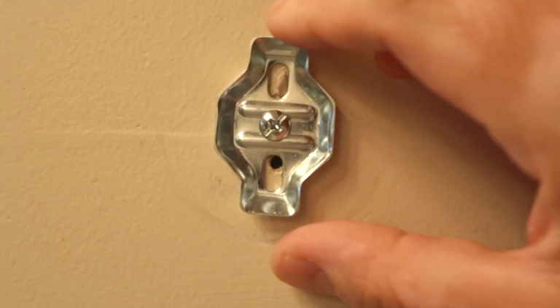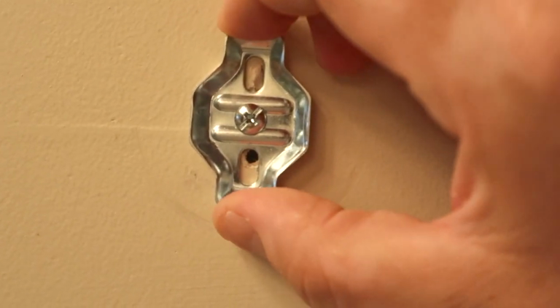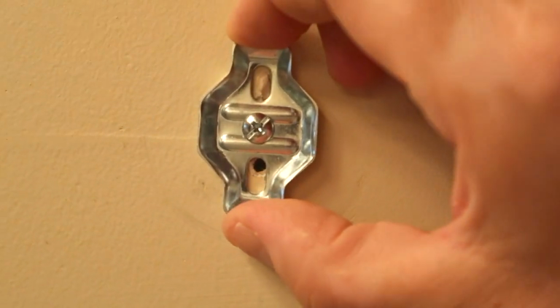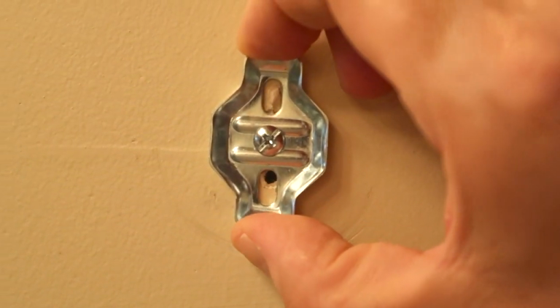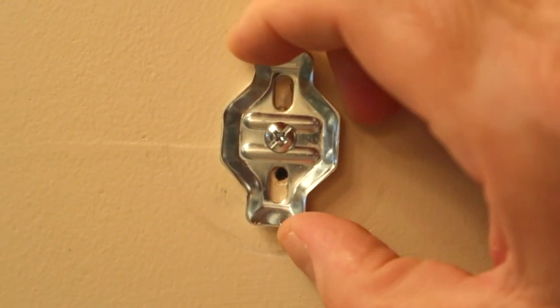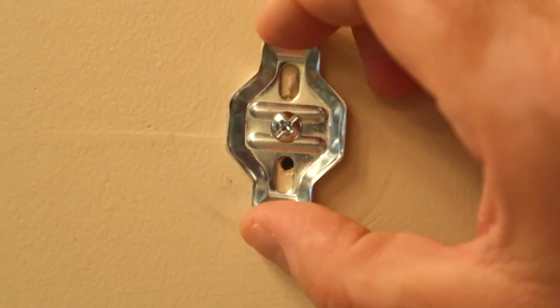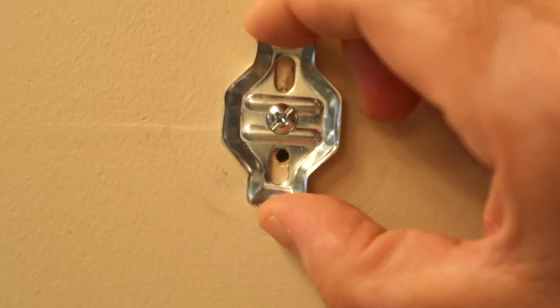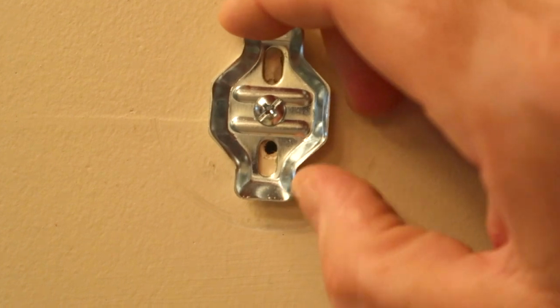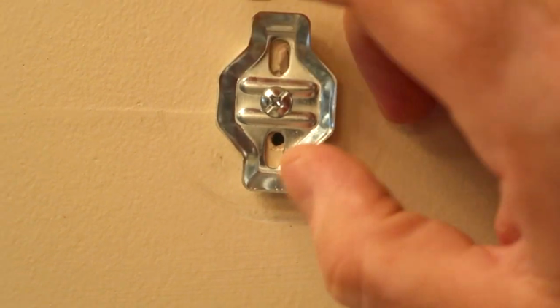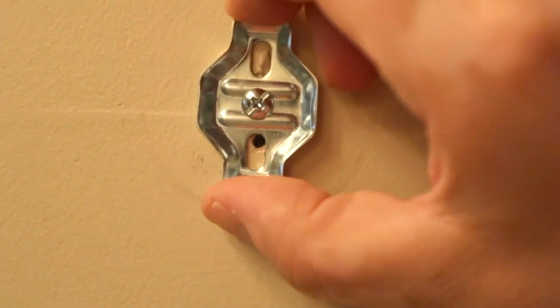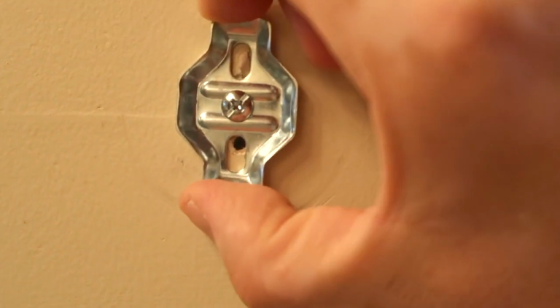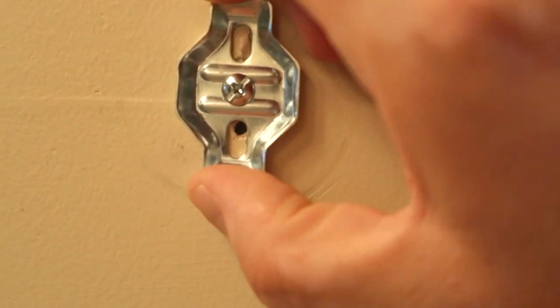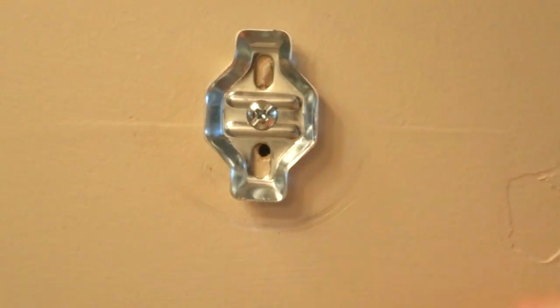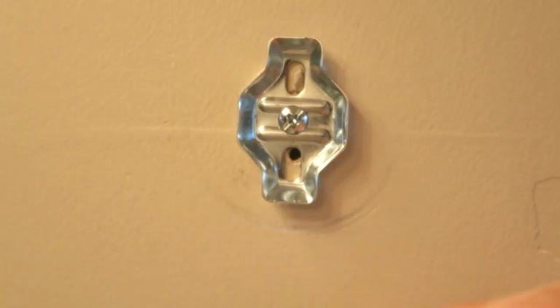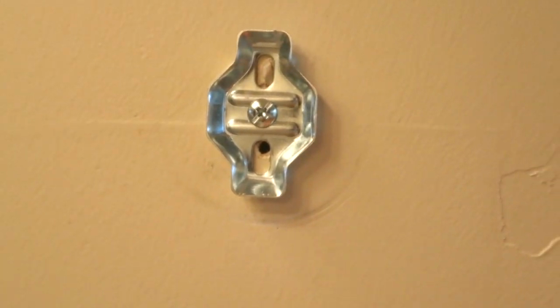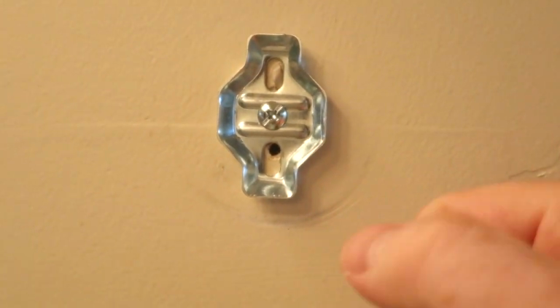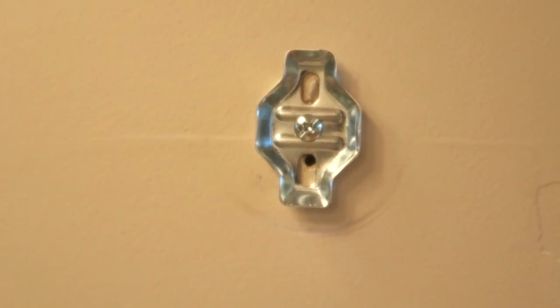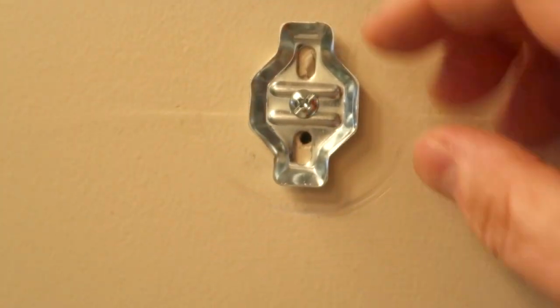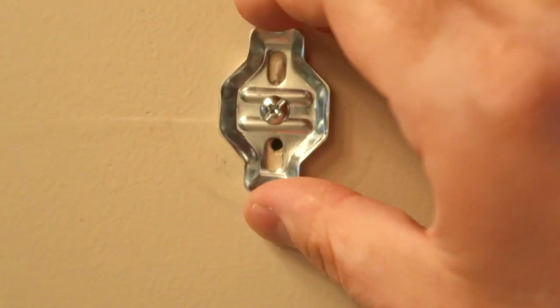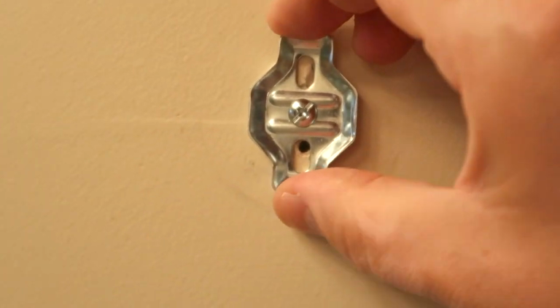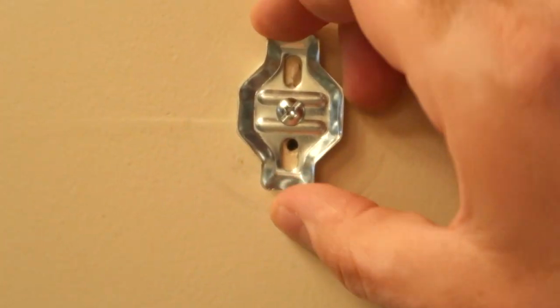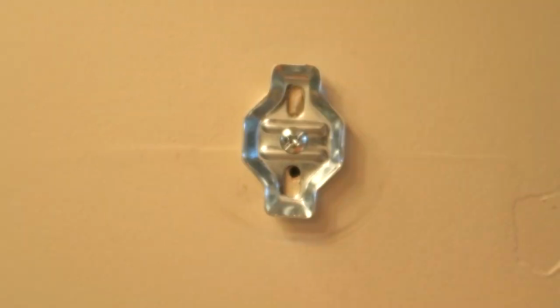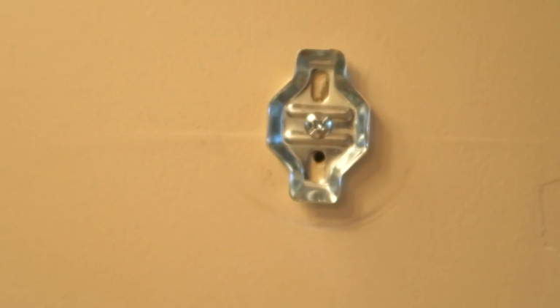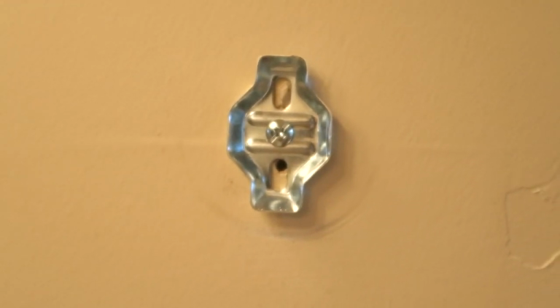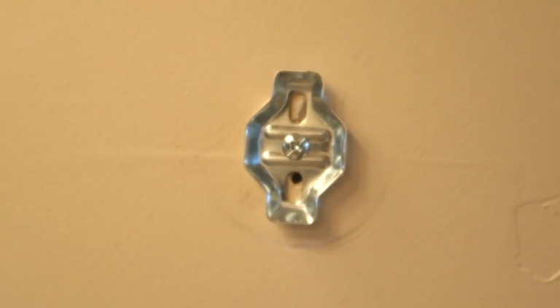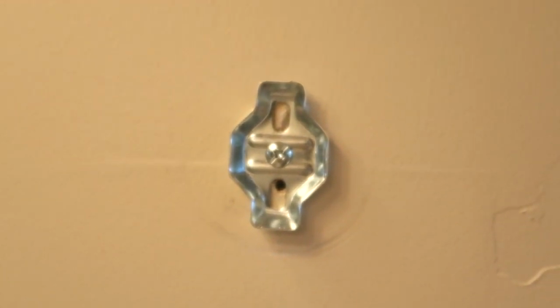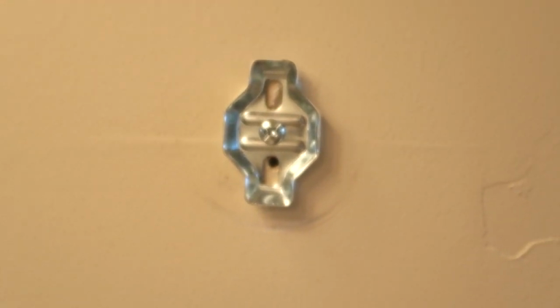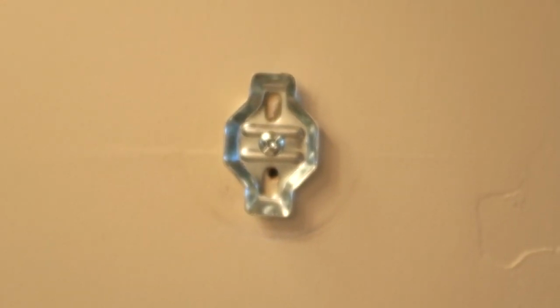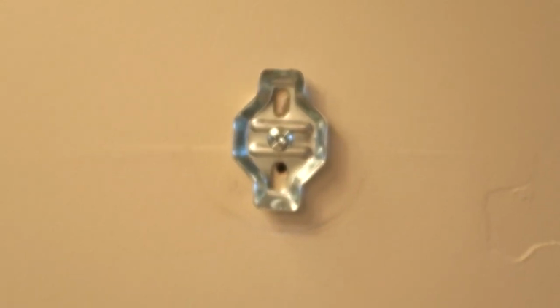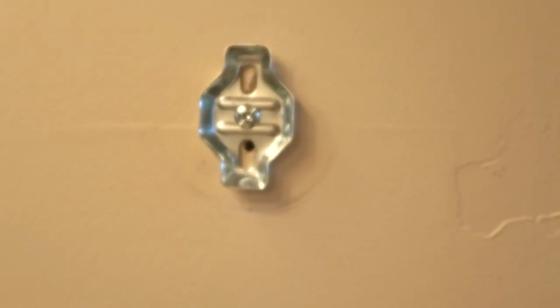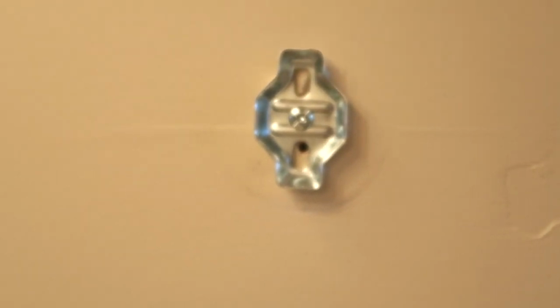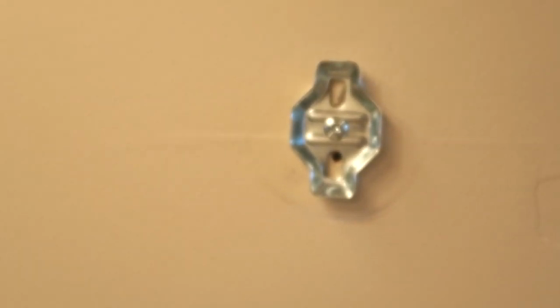Here it is anchored on the wall. It's not going anywhere. It will be able to support a kid yanking the towel and it won't come out. Now we have to put on the bracket.